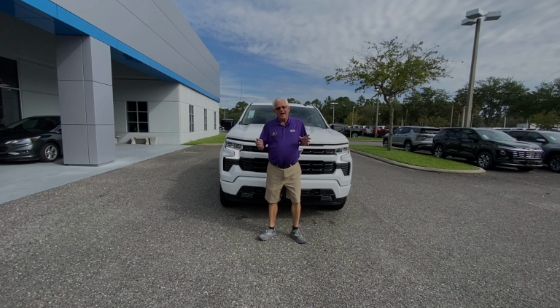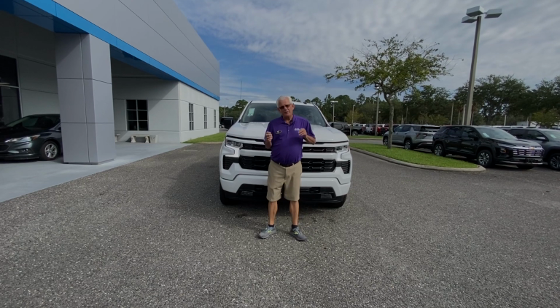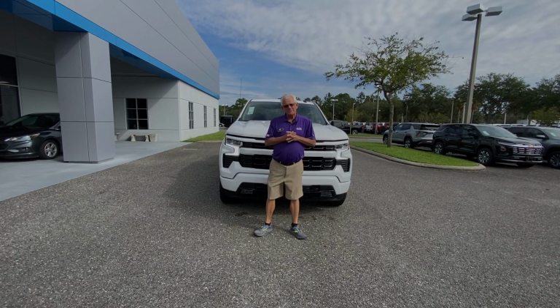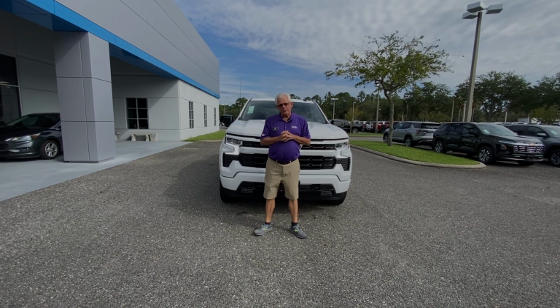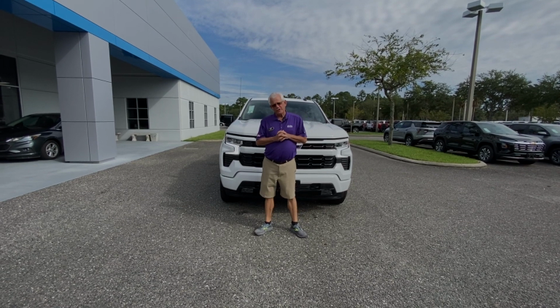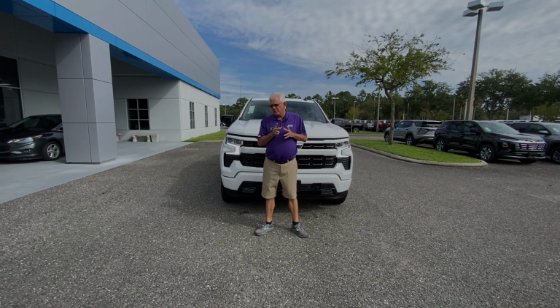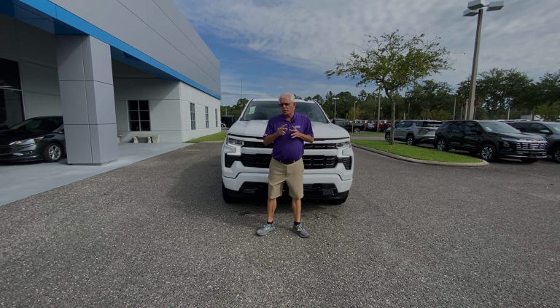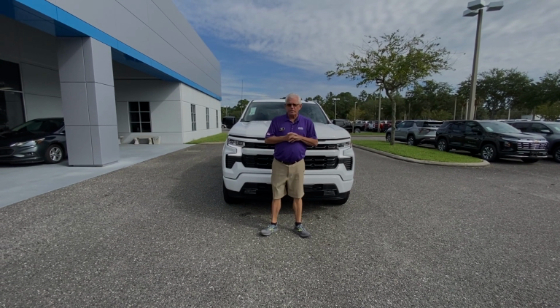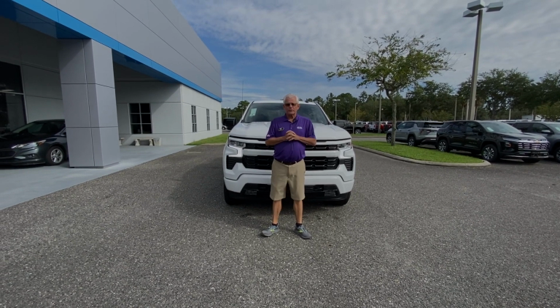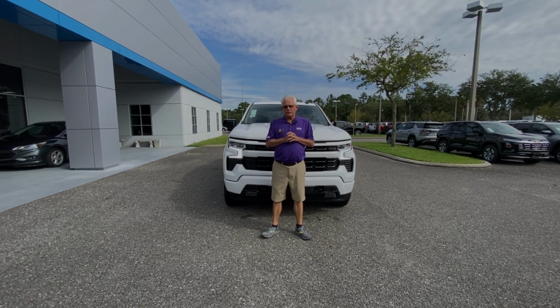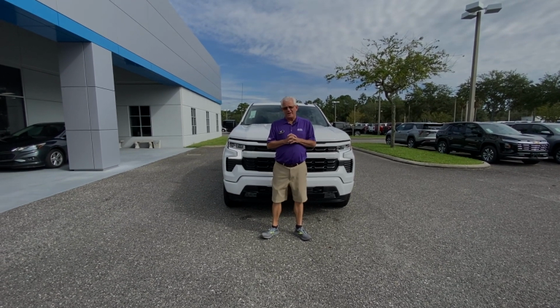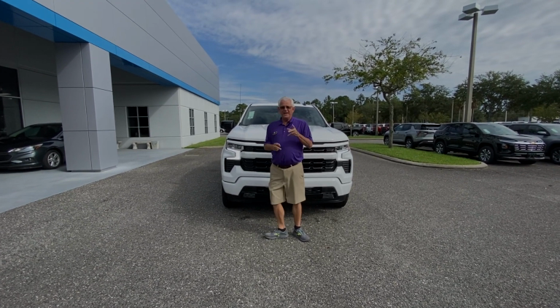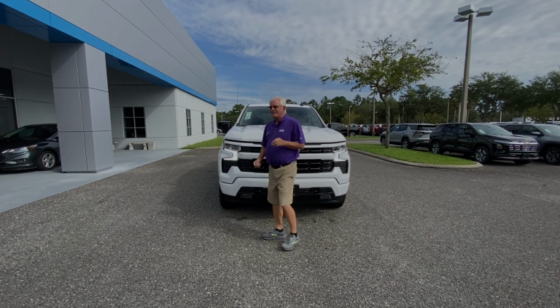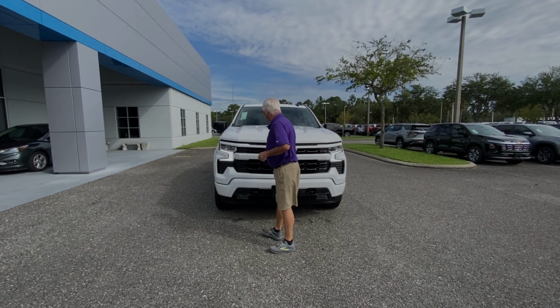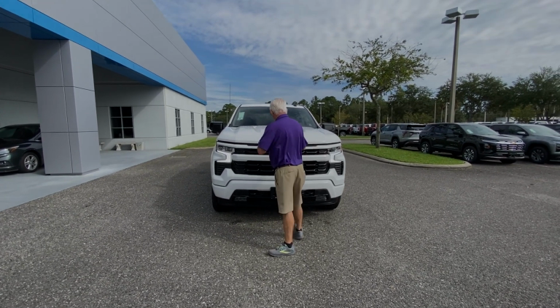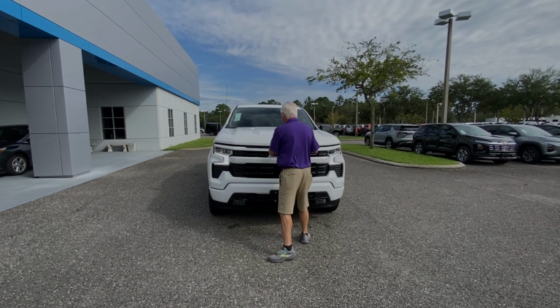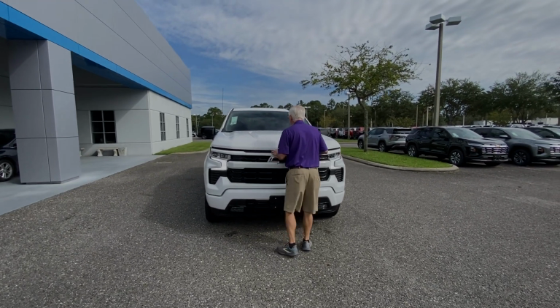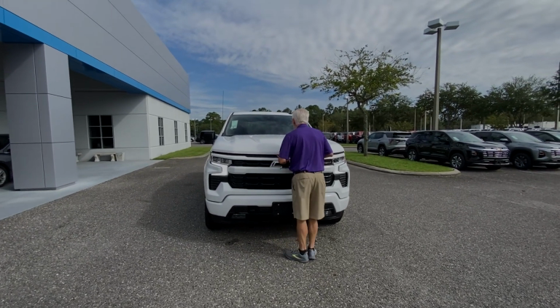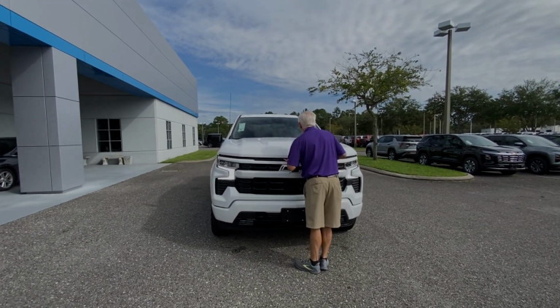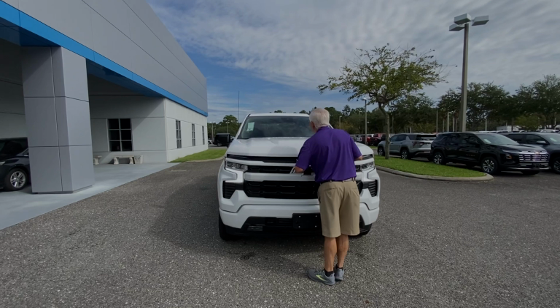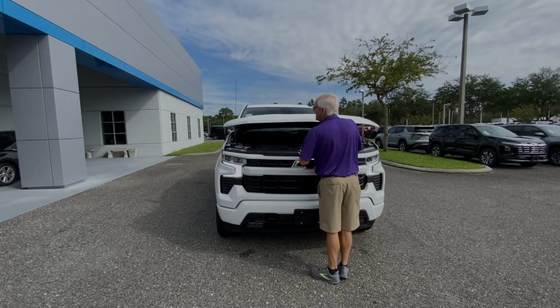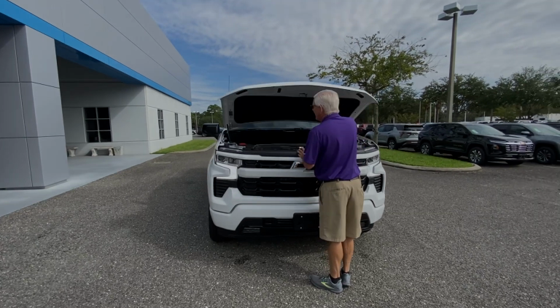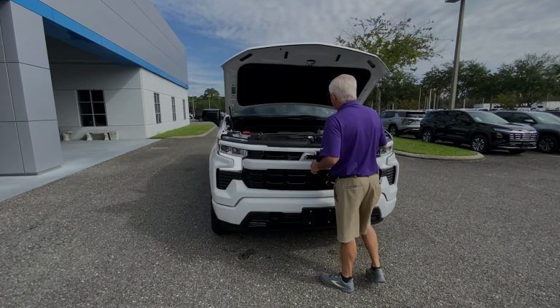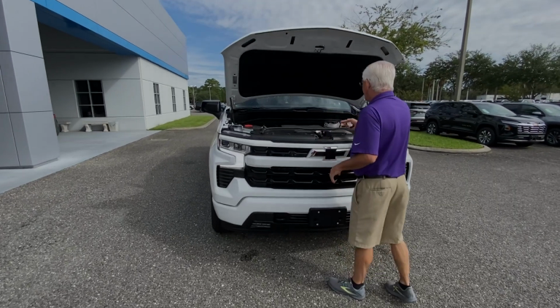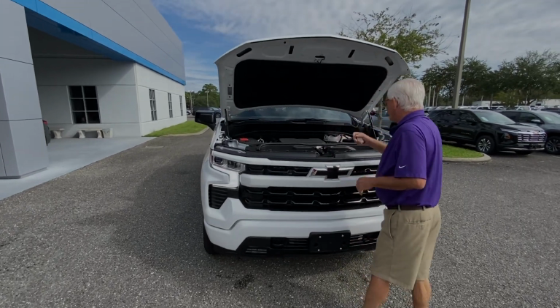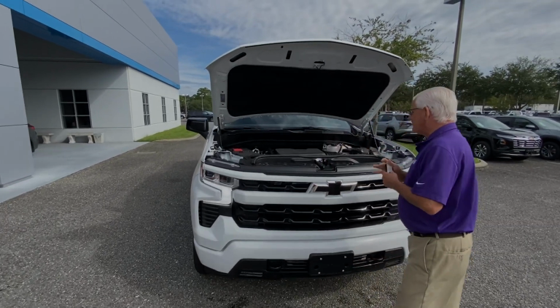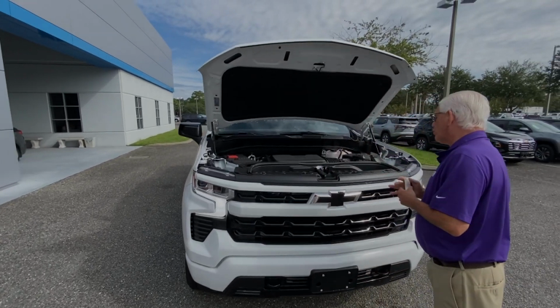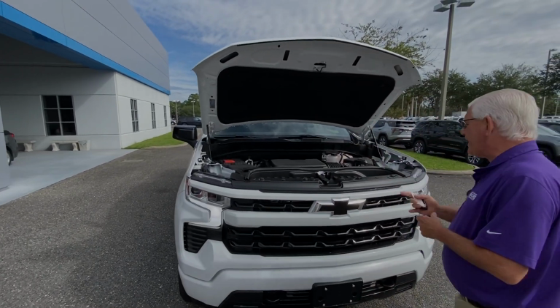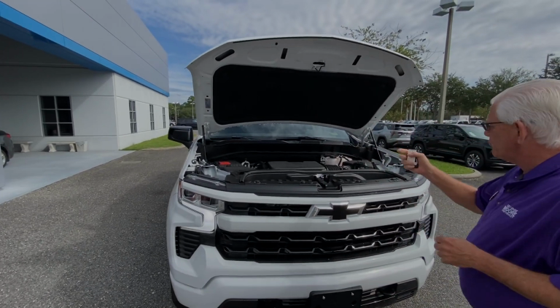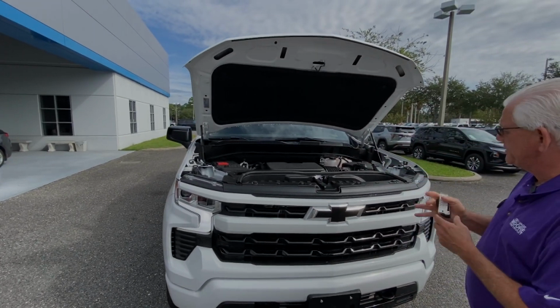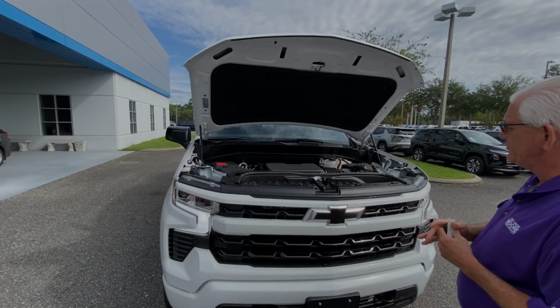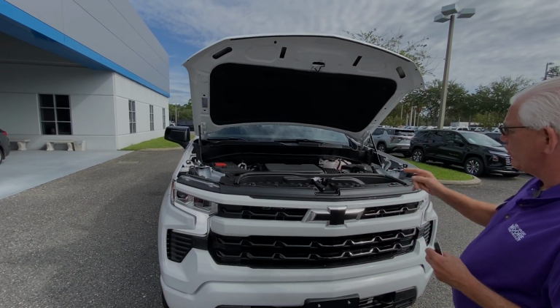Hi there, my name is Mike Forster. I'm going to talk about this 2024 Silverado — 5.3 liter, 365 horsepower, 360 pounds of torque.